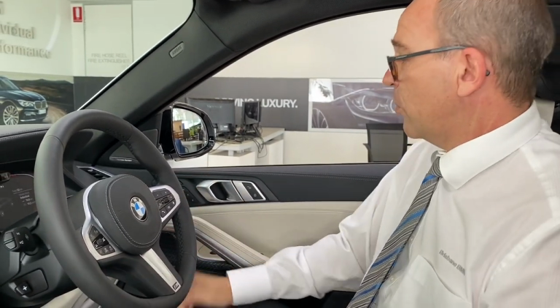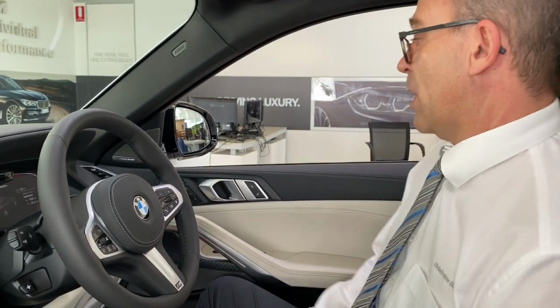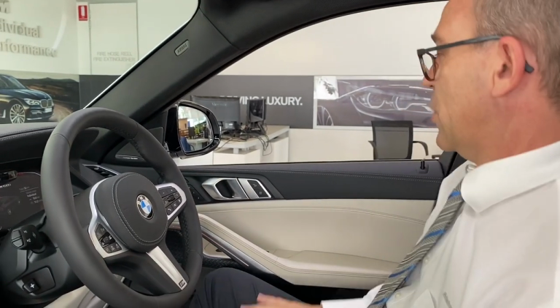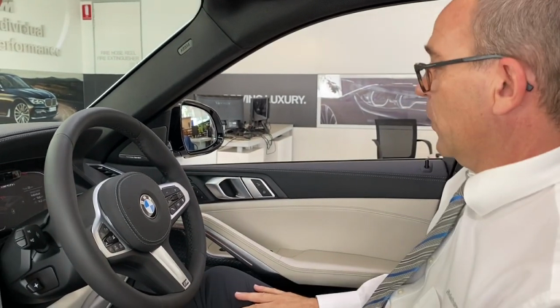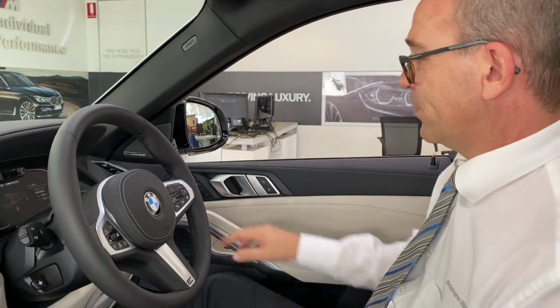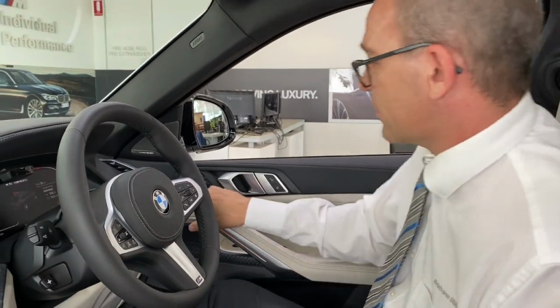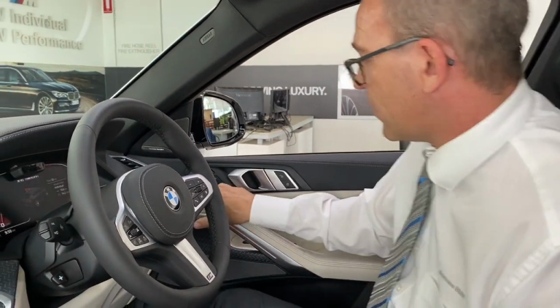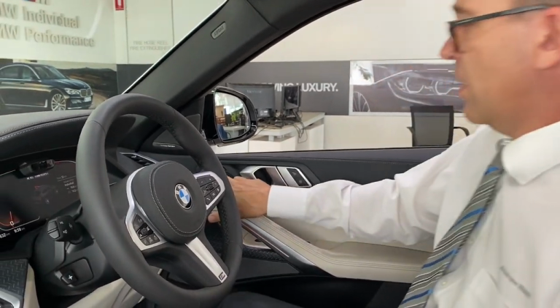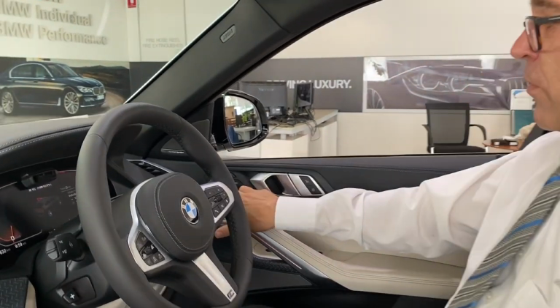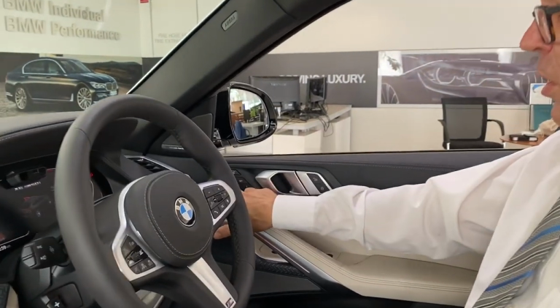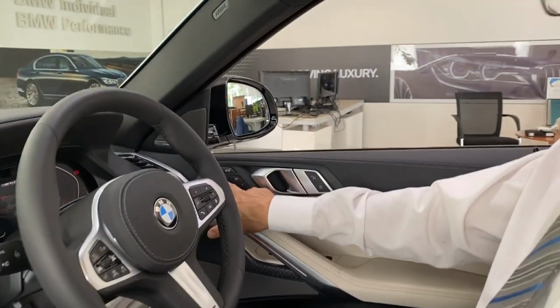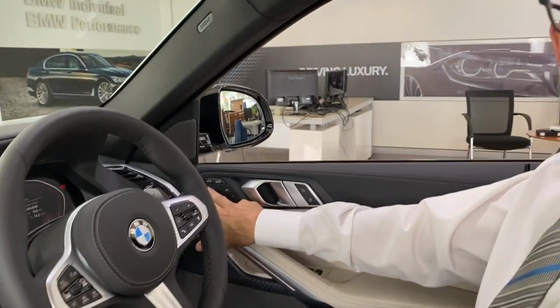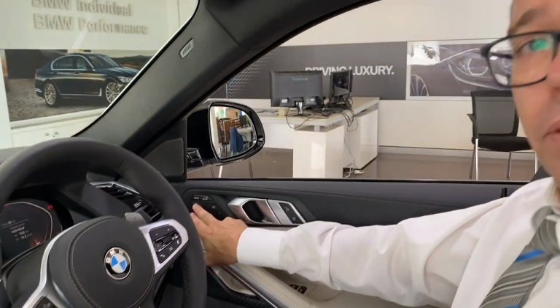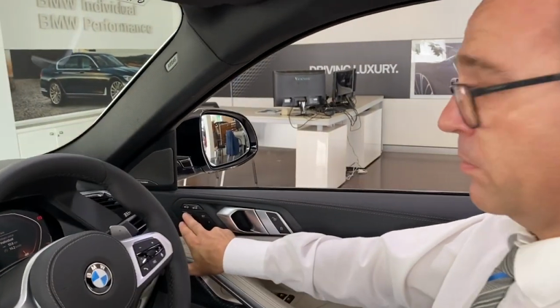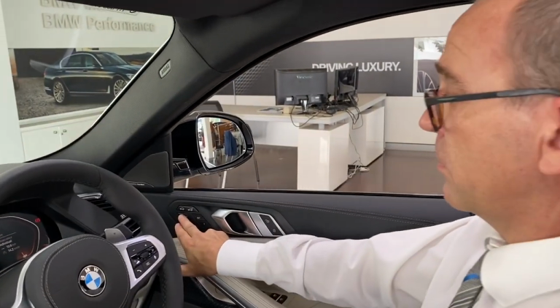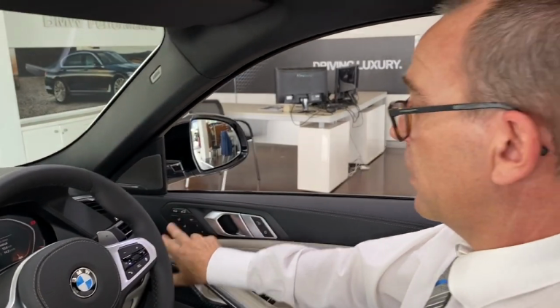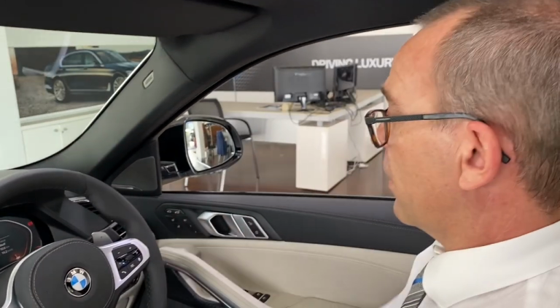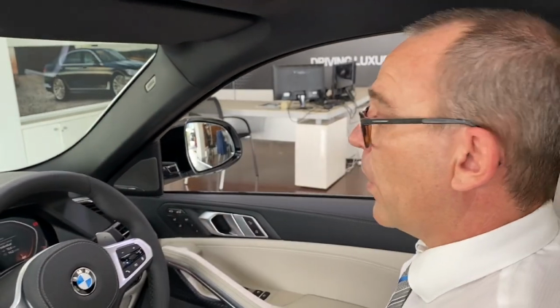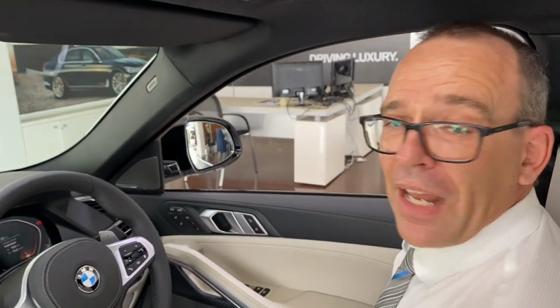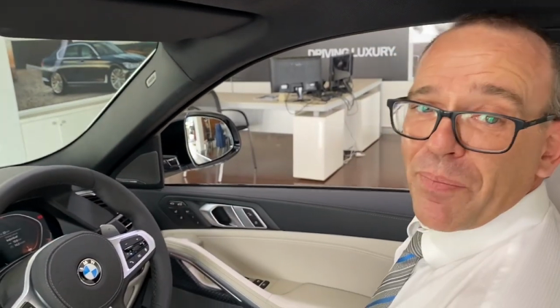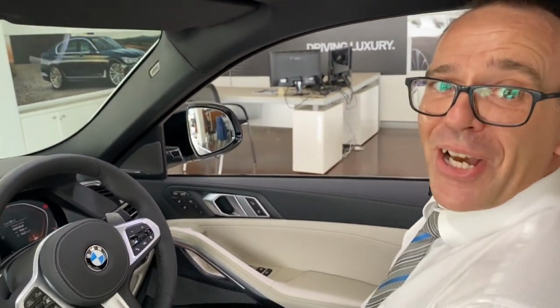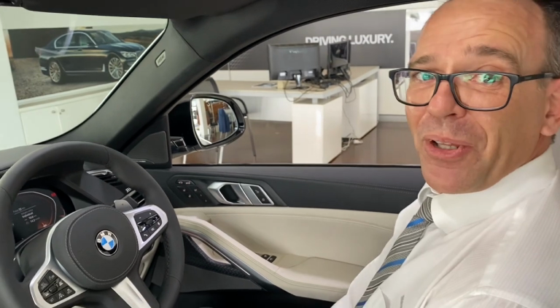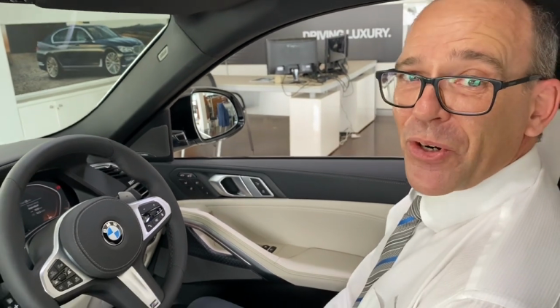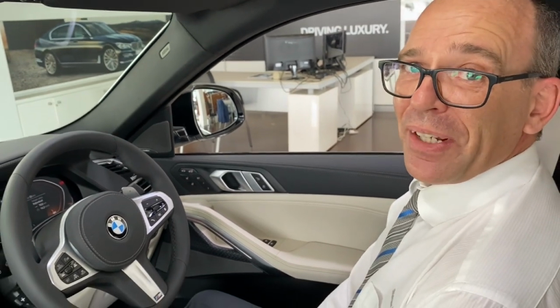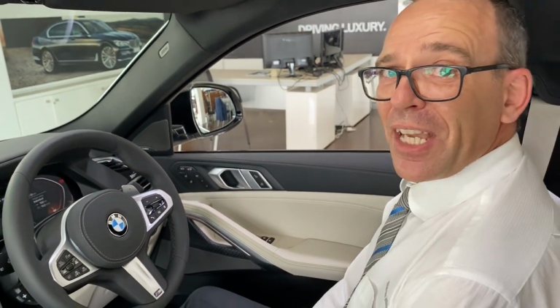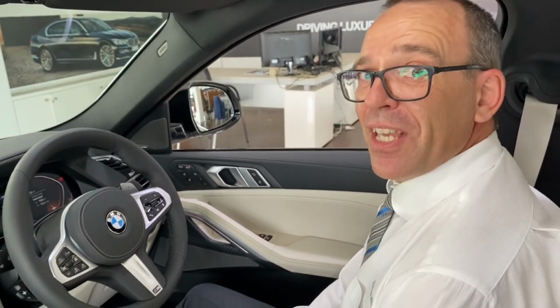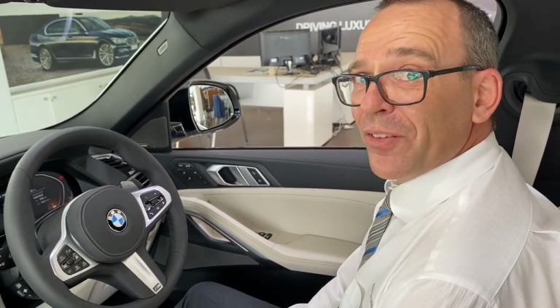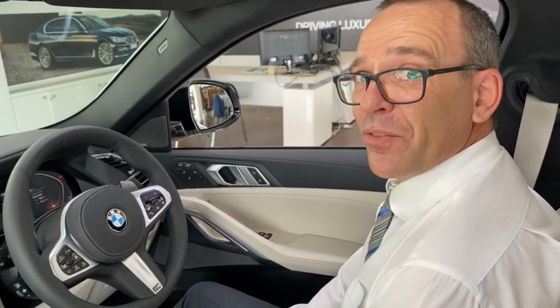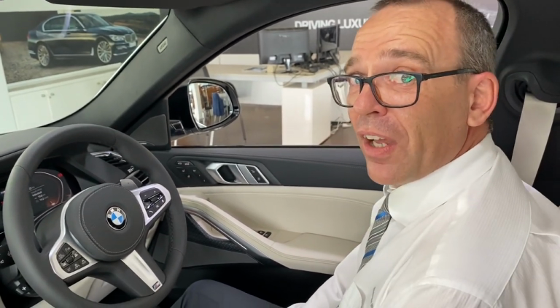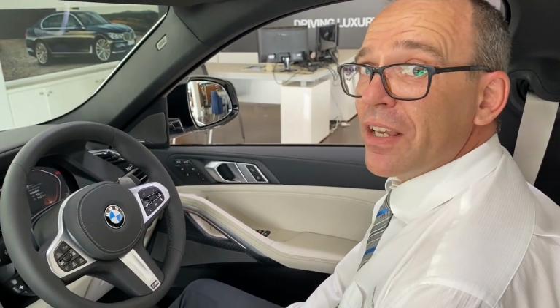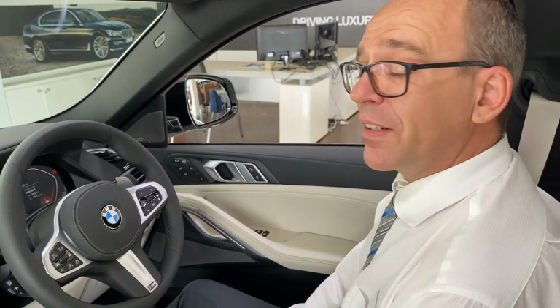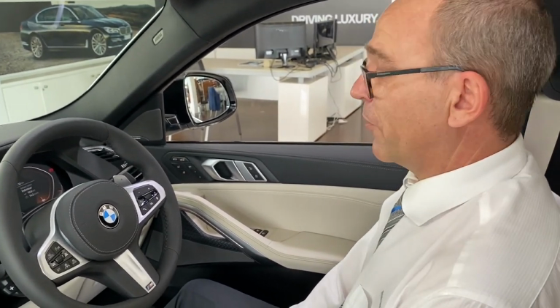Moving up onto the door, we've also got a massage function. So you can have a massage while you're driving, to keep yourself nice and revitalised and comfortable.